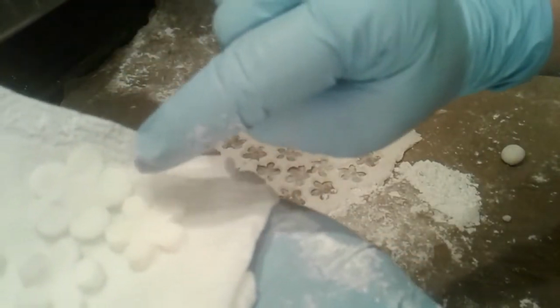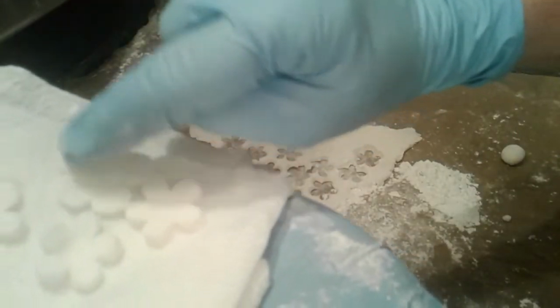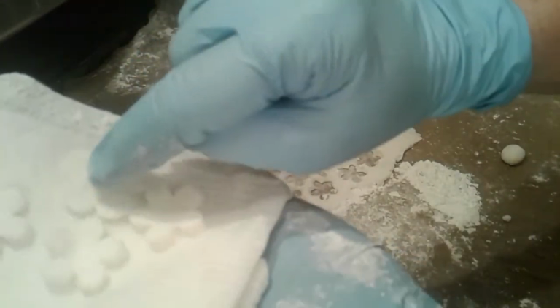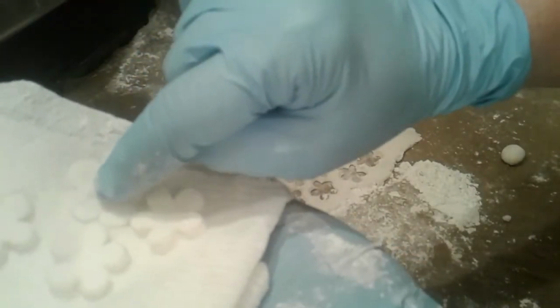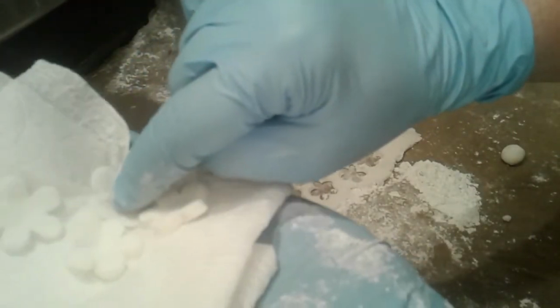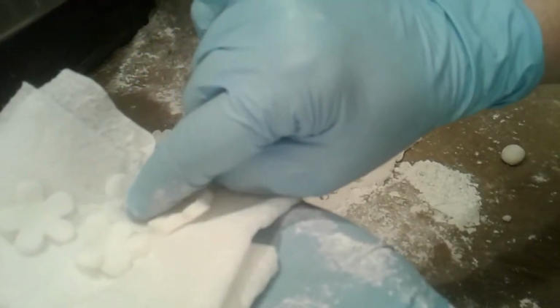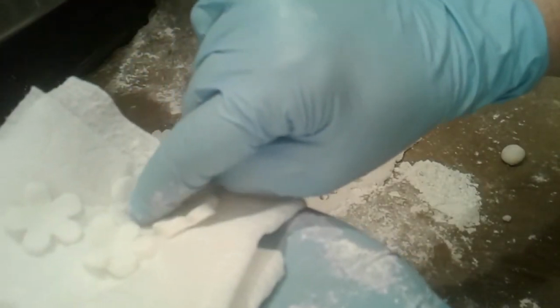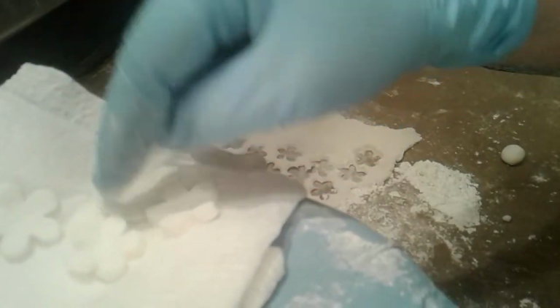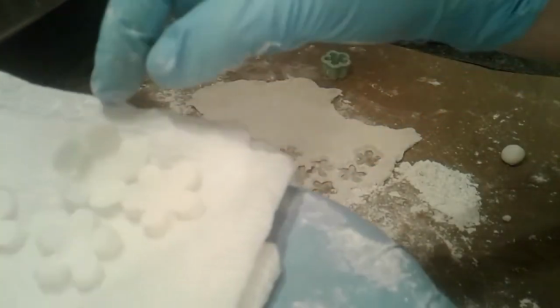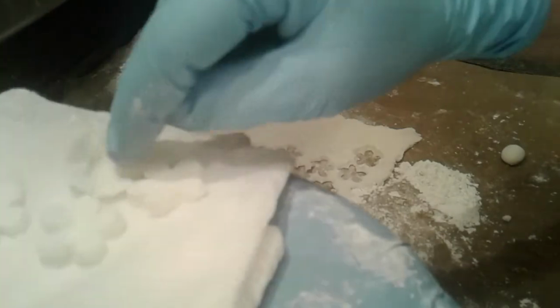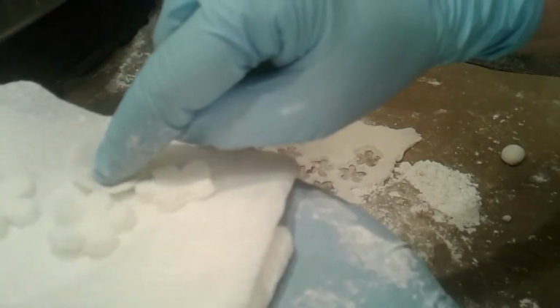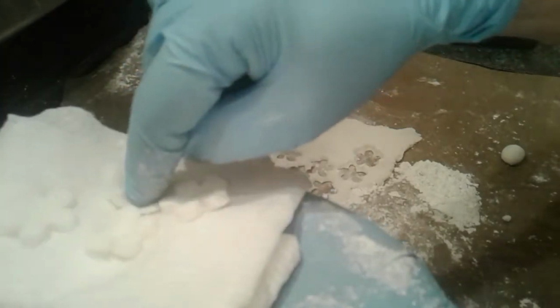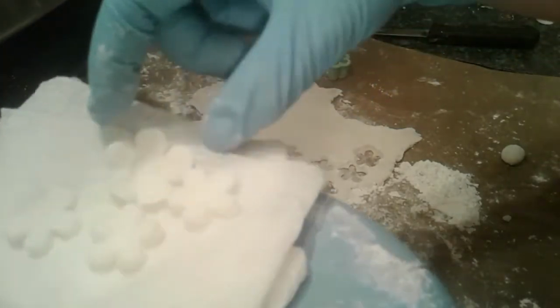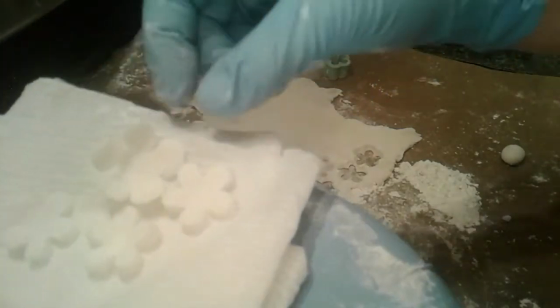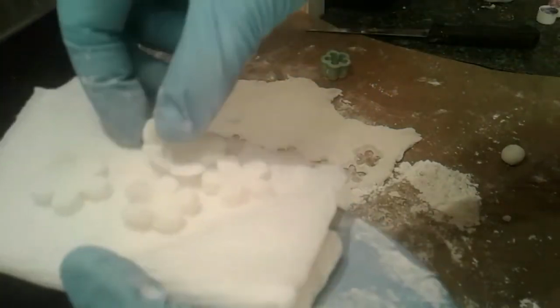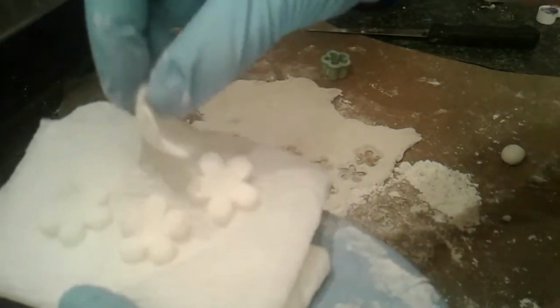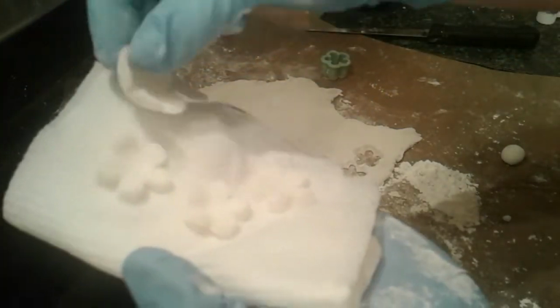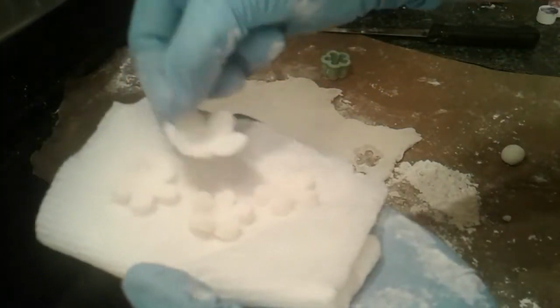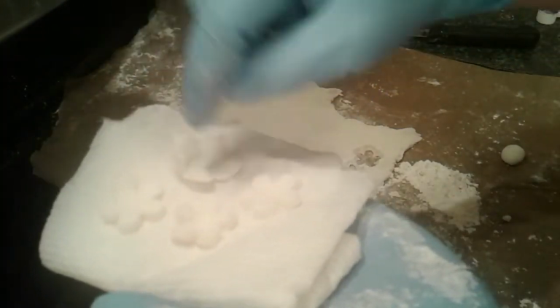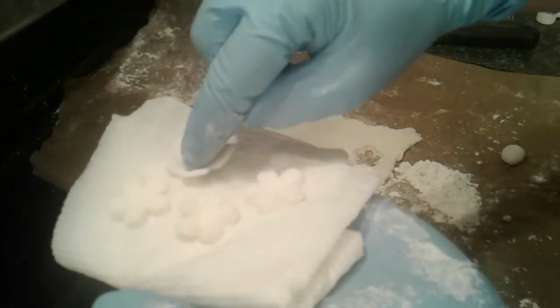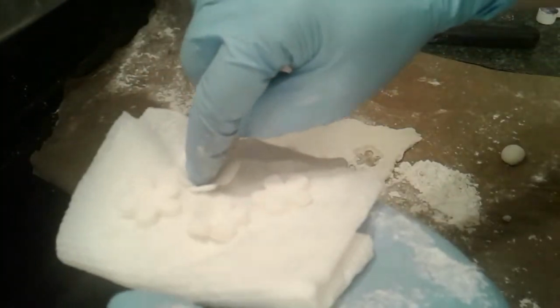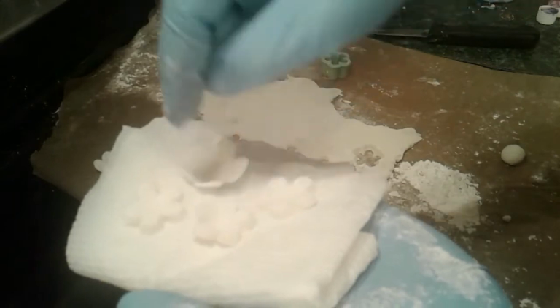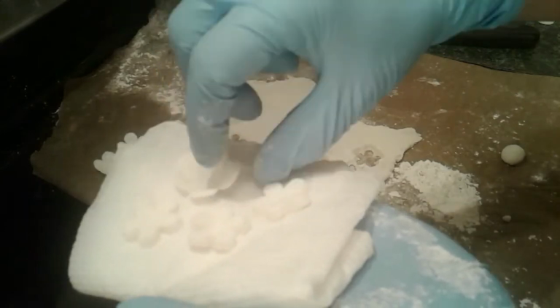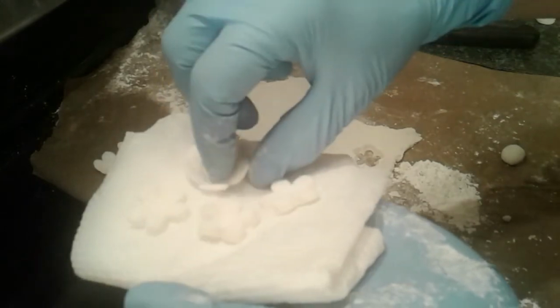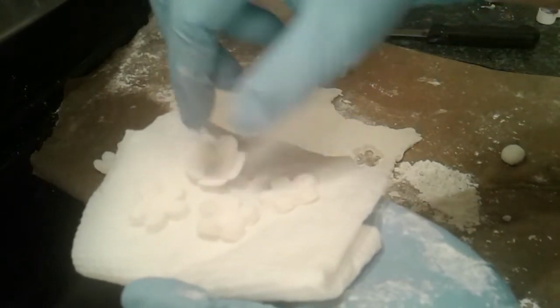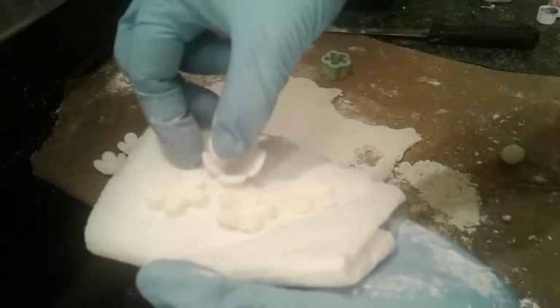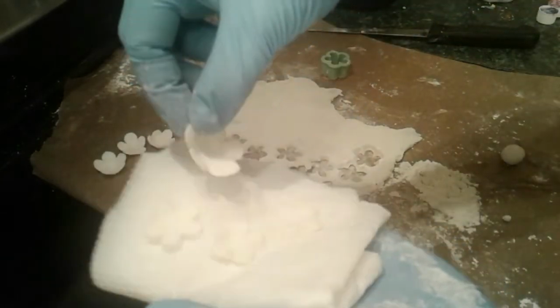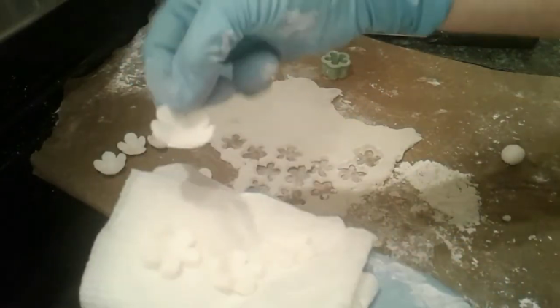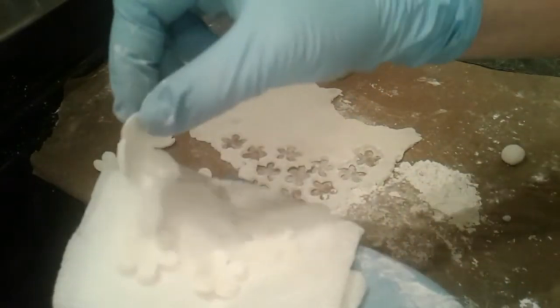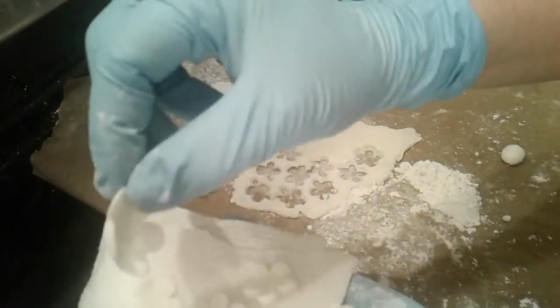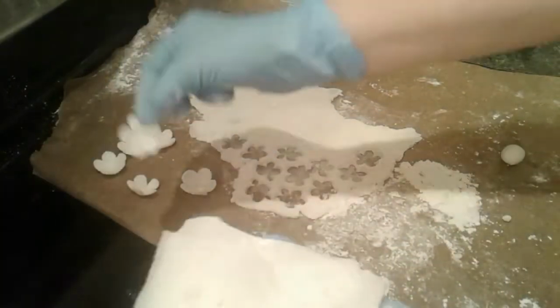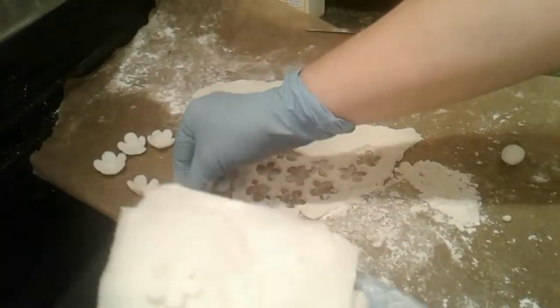If you do them by hand you can then push in the middle to make them curl up. They're a little bit fragile that way, but nice.